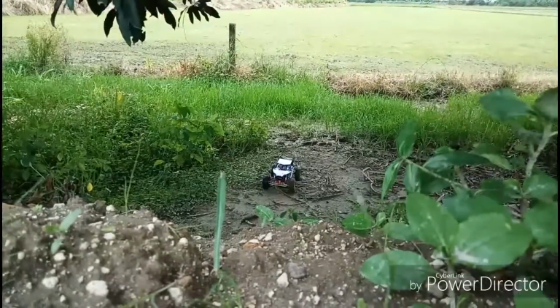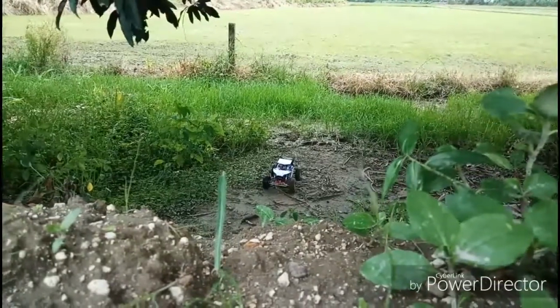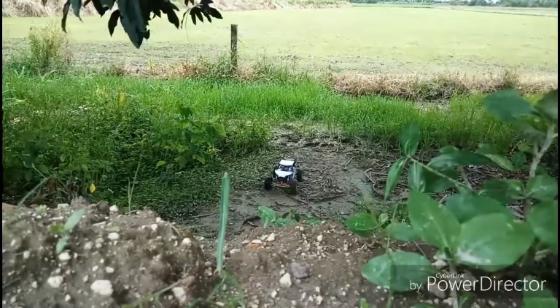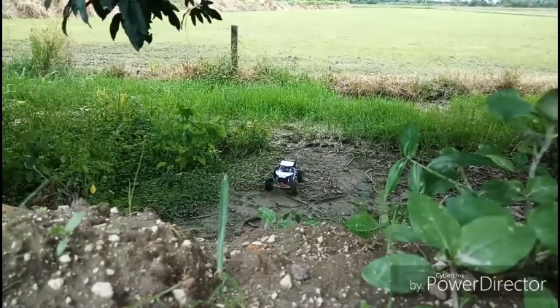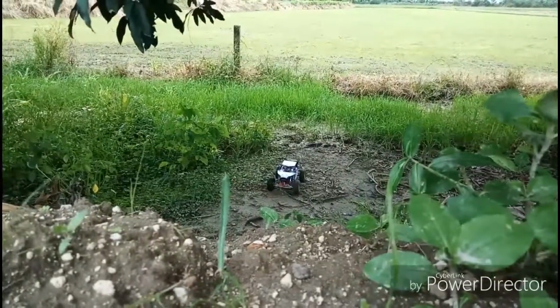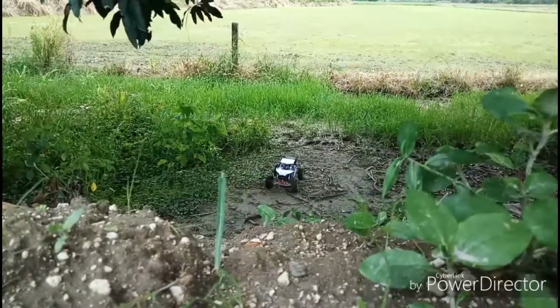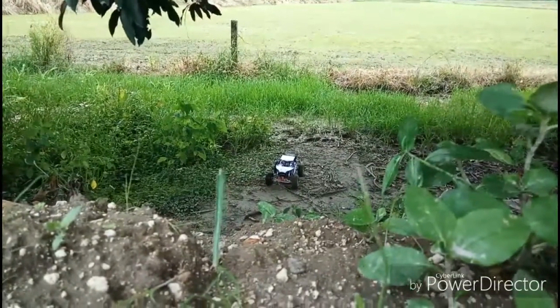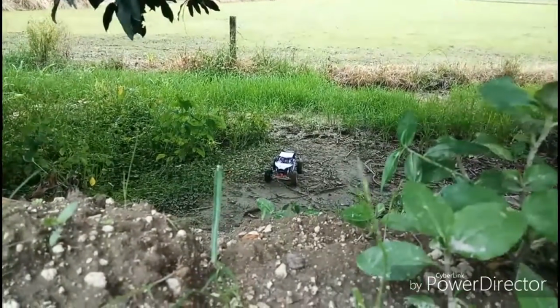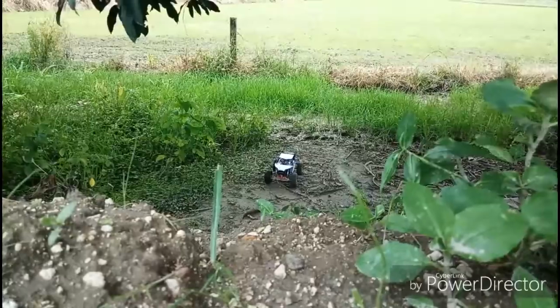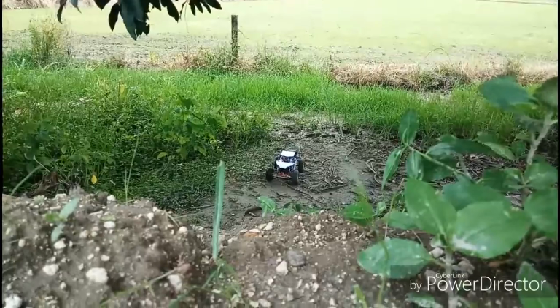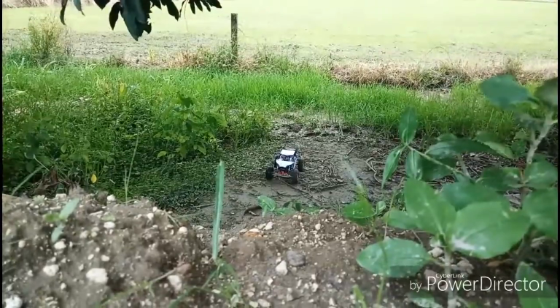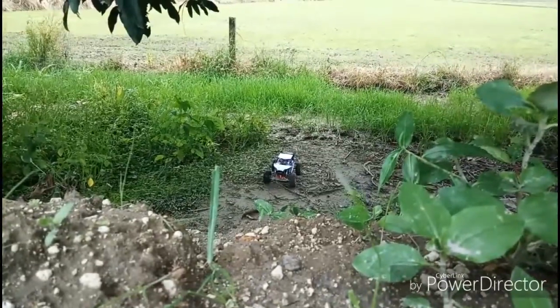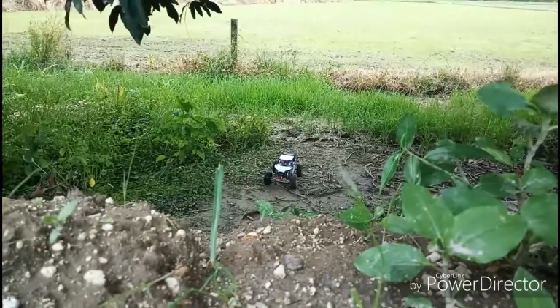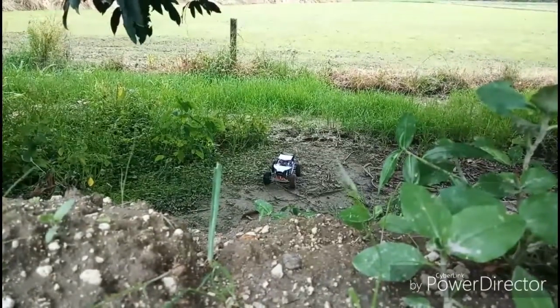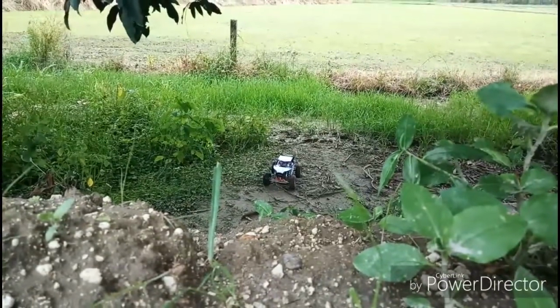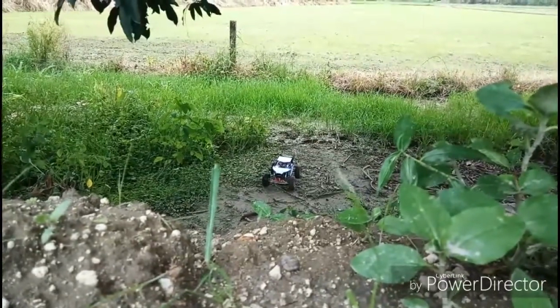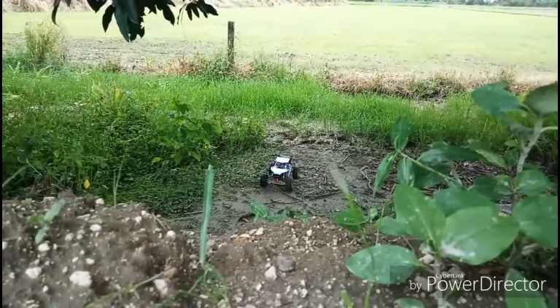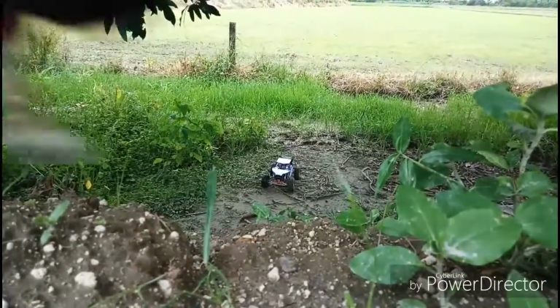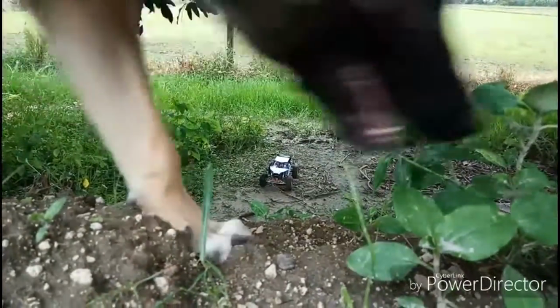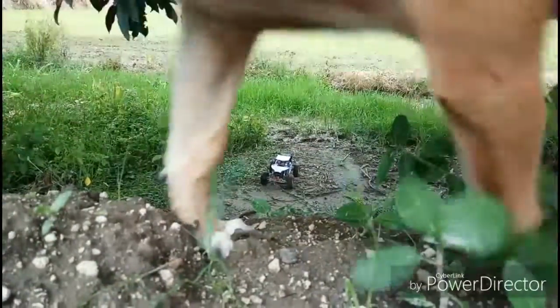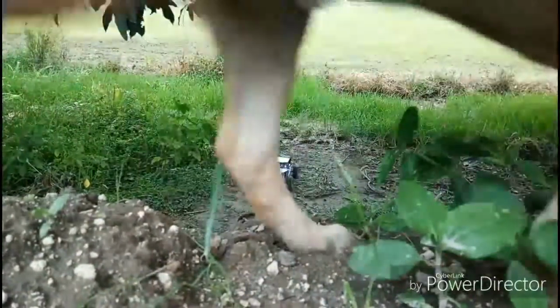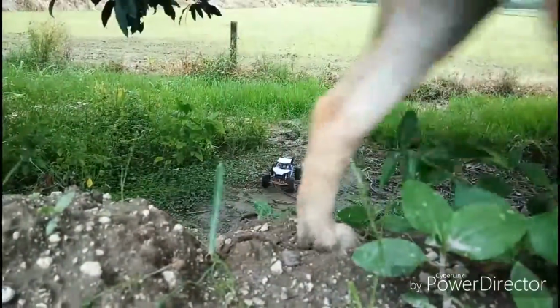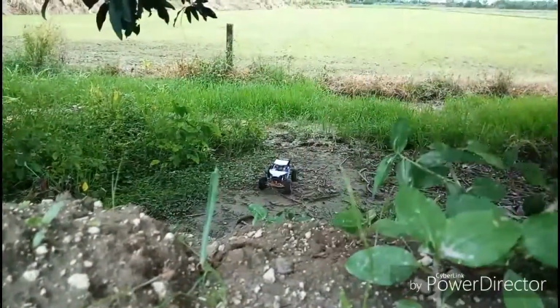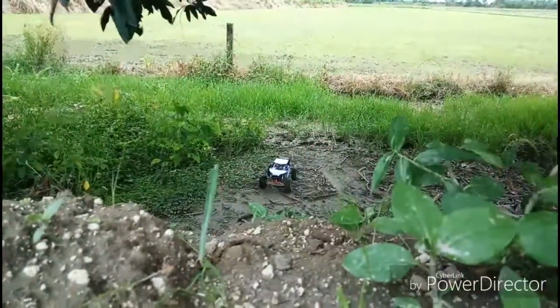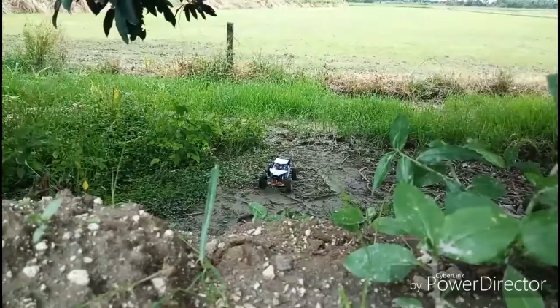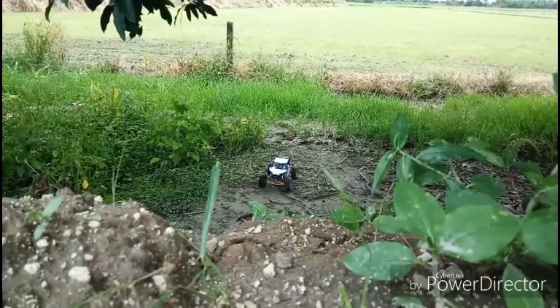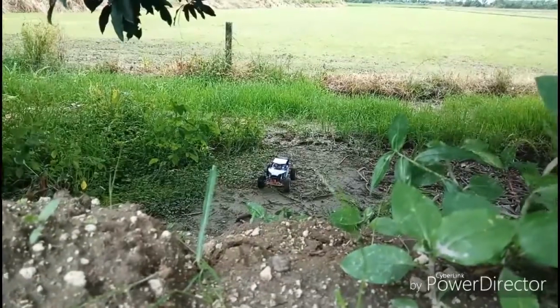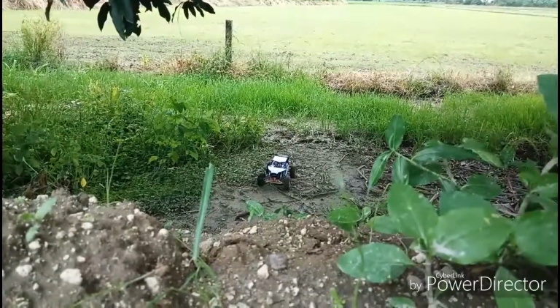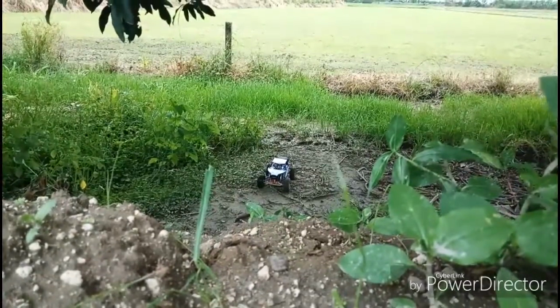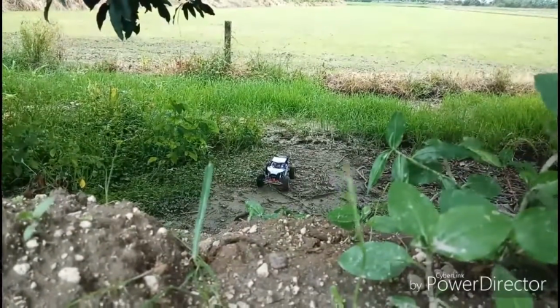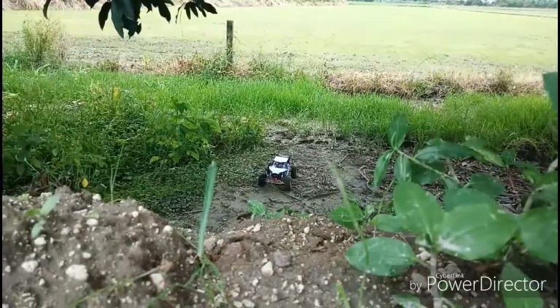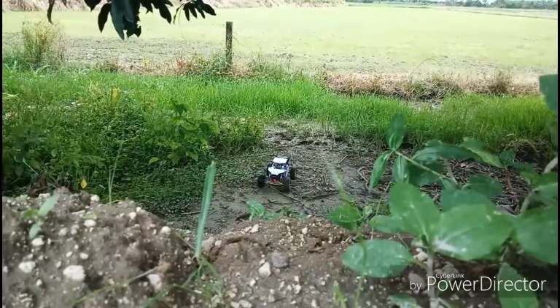Hi guys, this is Arsinoi B. Let's try this Hobbywing 1080 plus 35 turn motor. This is our brush motor.